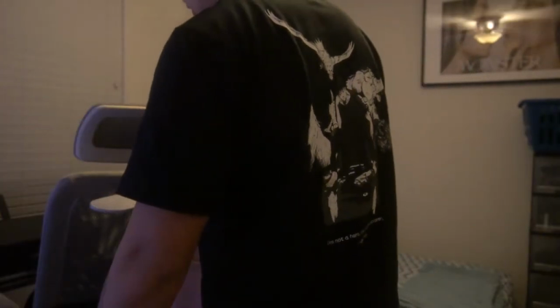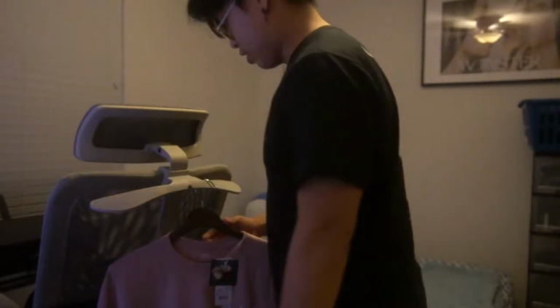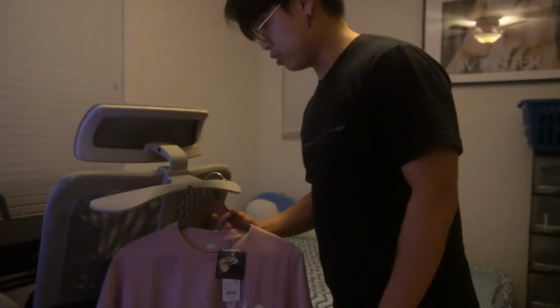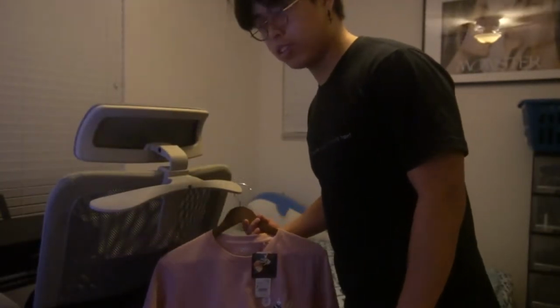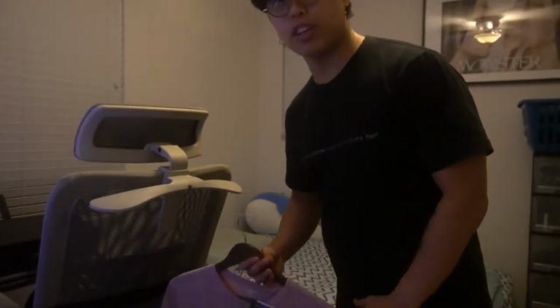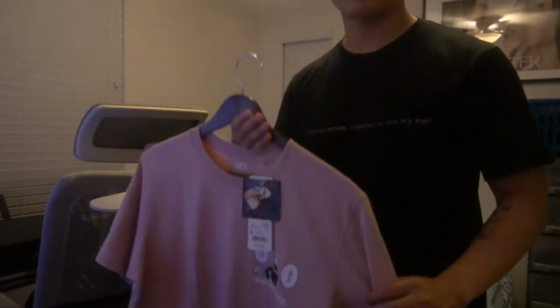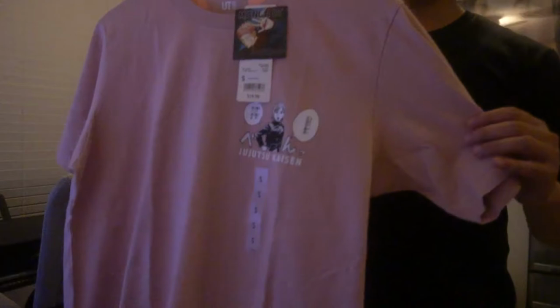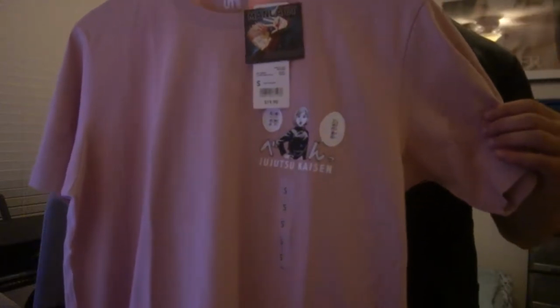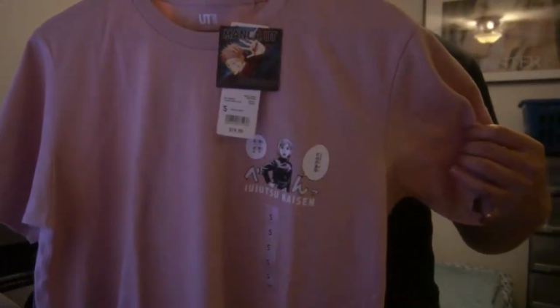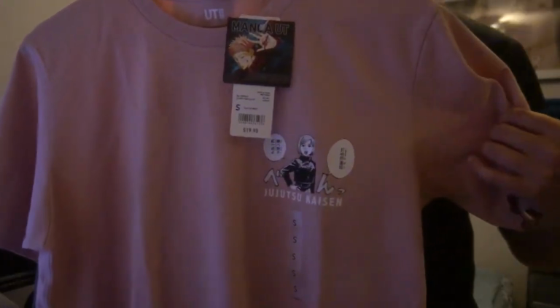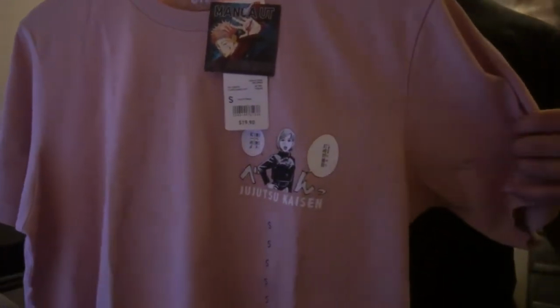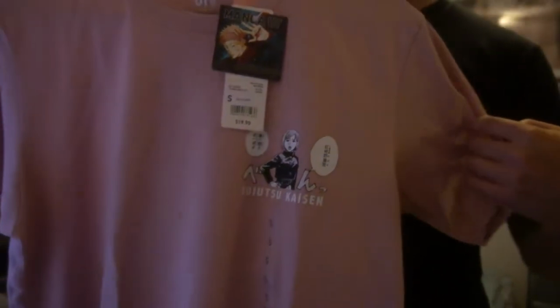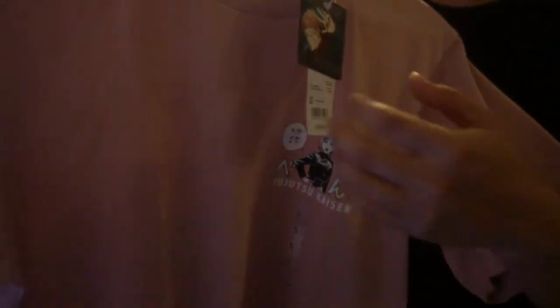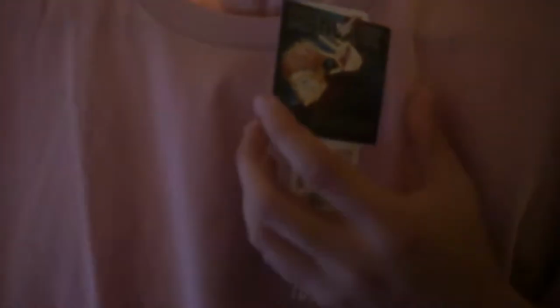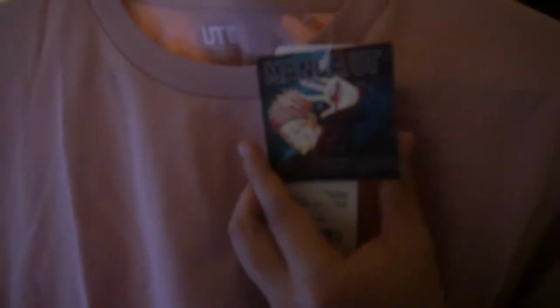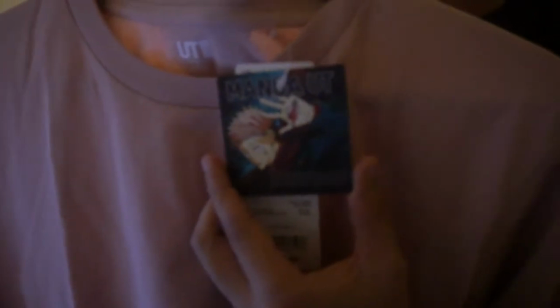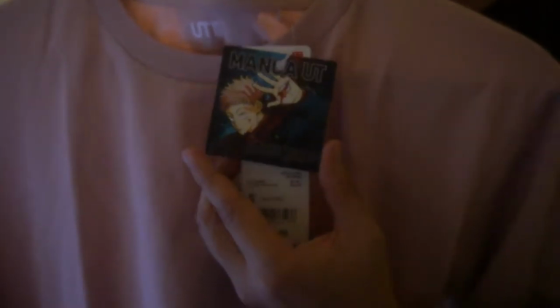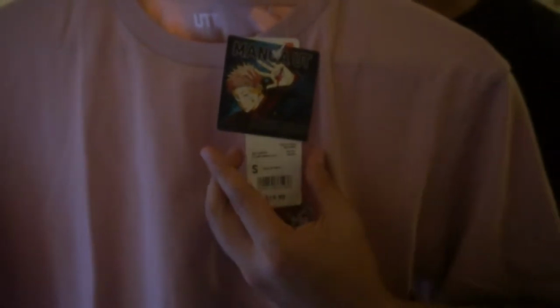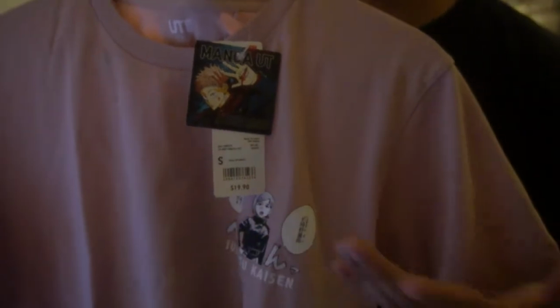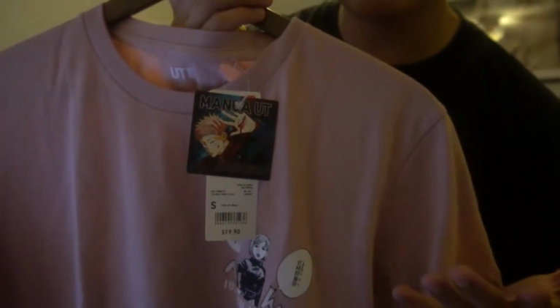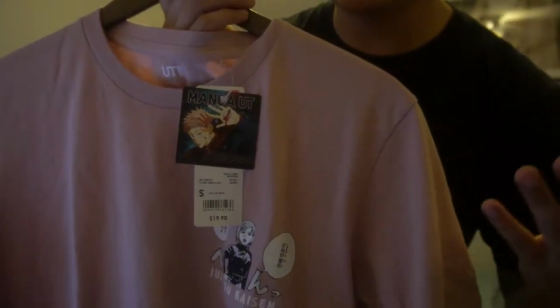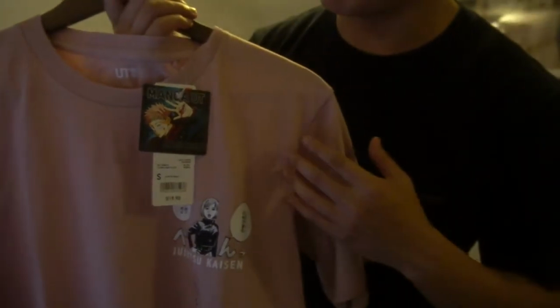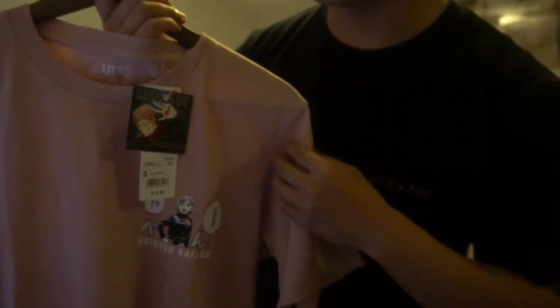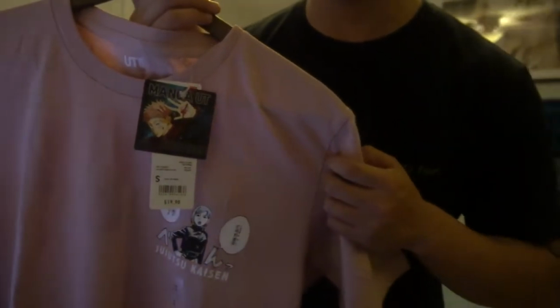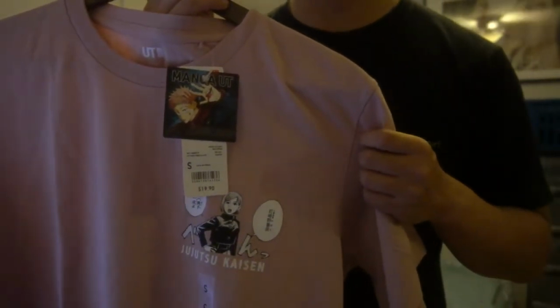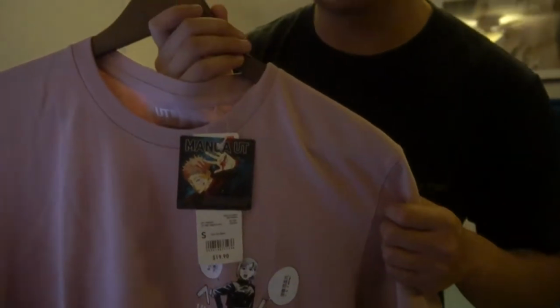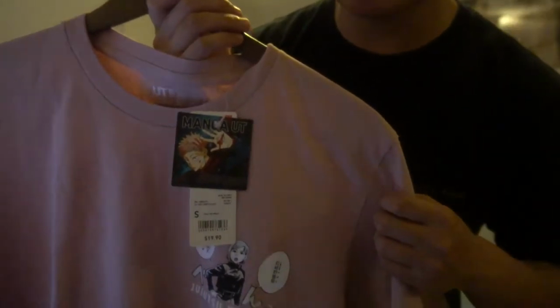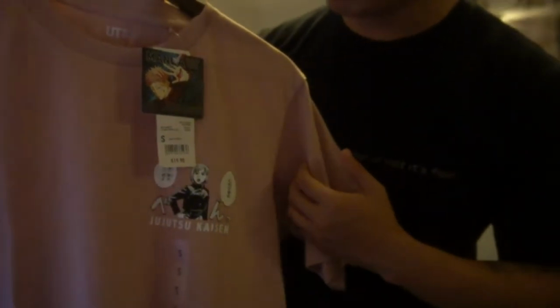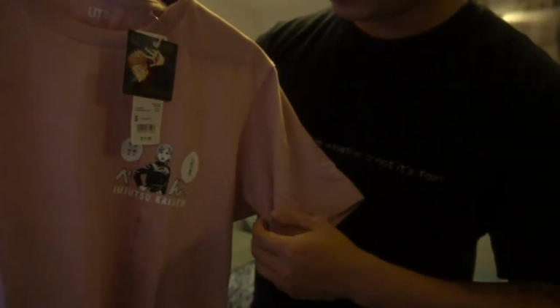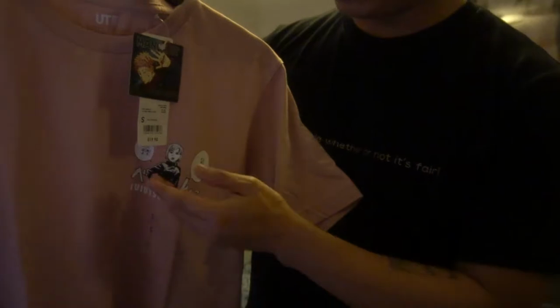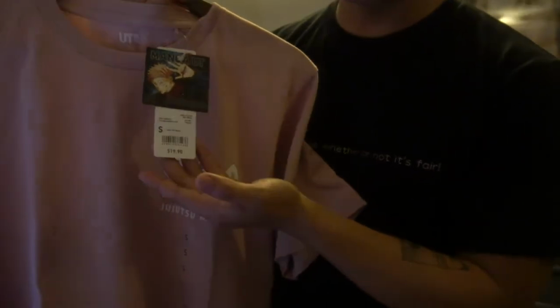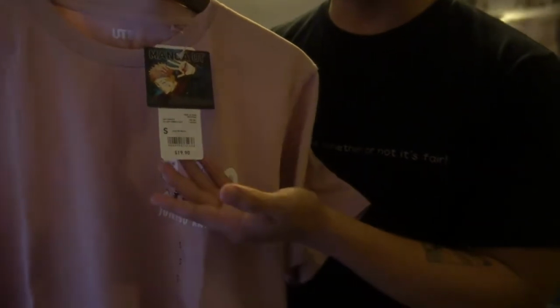Here's the other shirt I got, the Nobara shirt. This is how it's going to look like. It comes with the tag — Manga UT. And the anime version is going to be coming out on June 18th I believe. Each of the shirts are about $20.